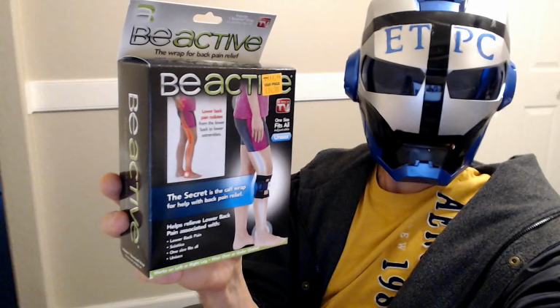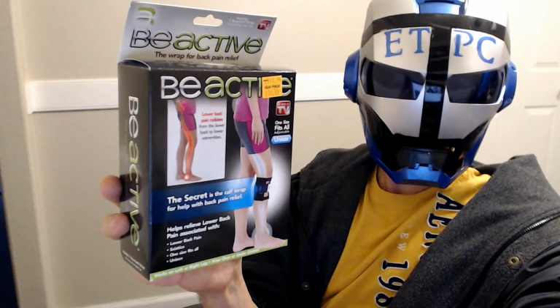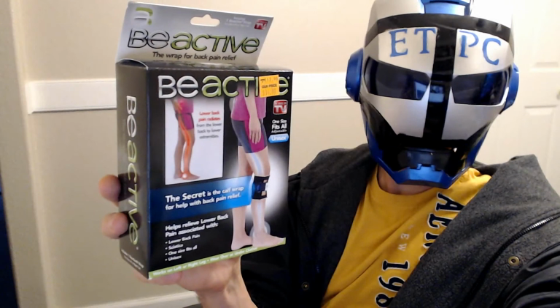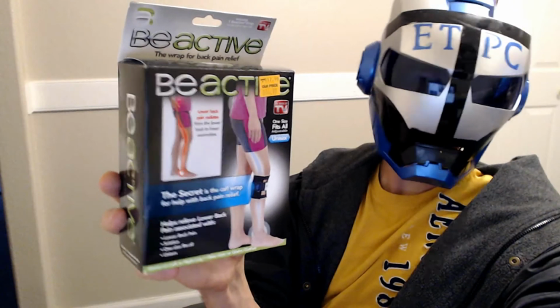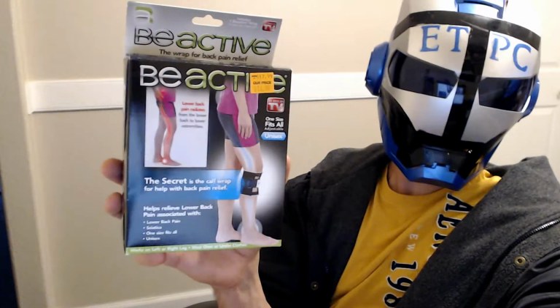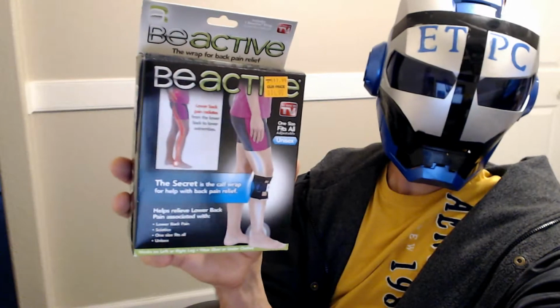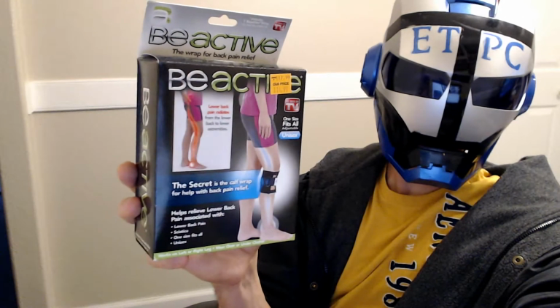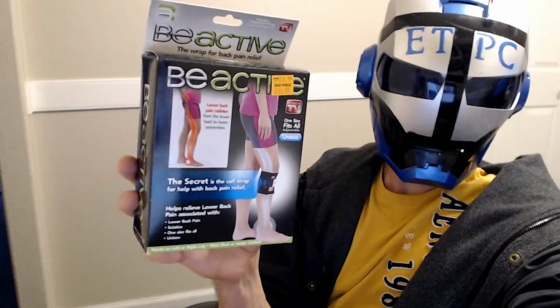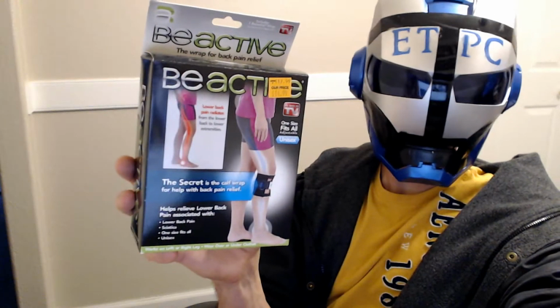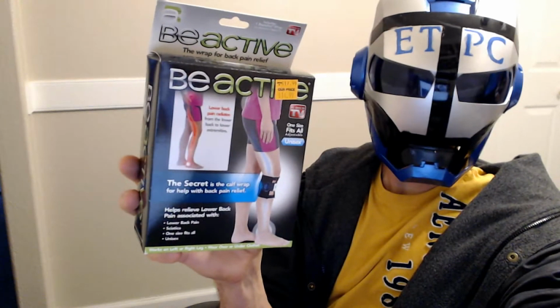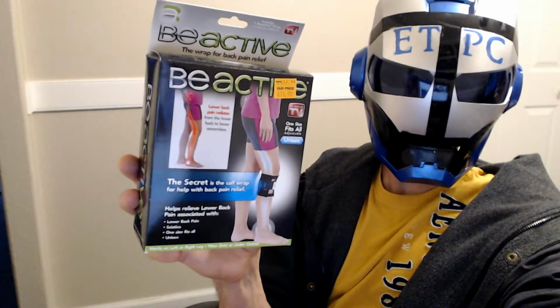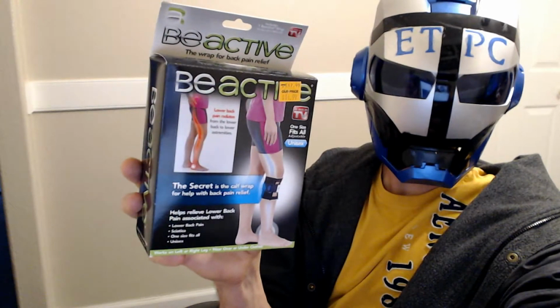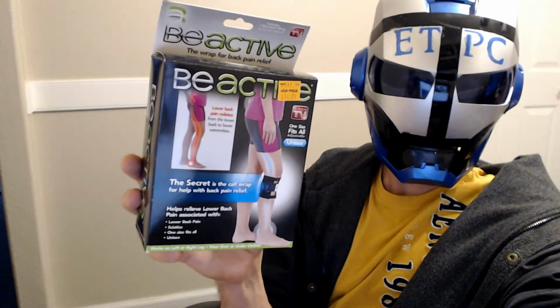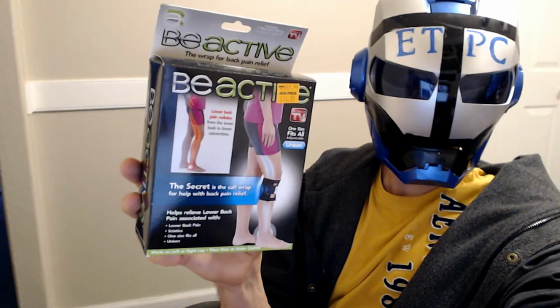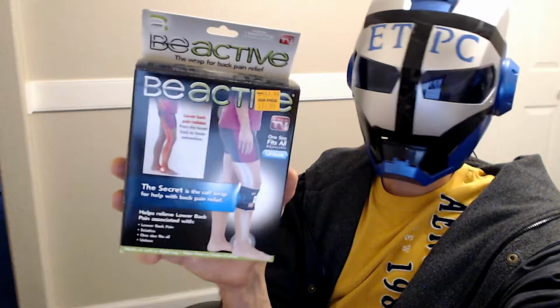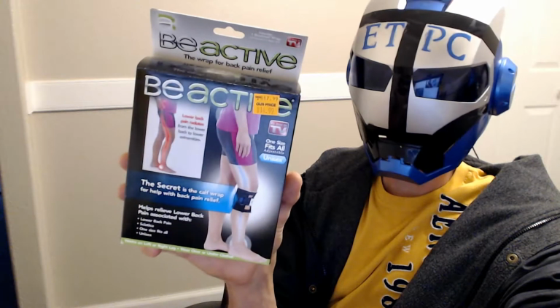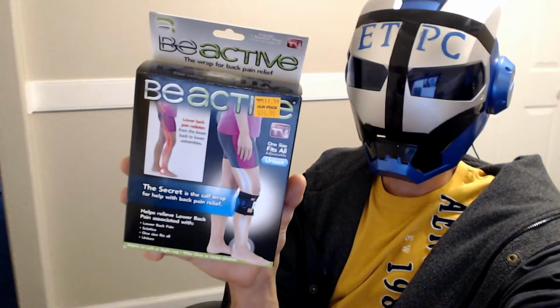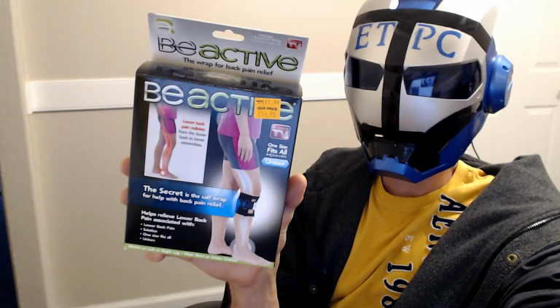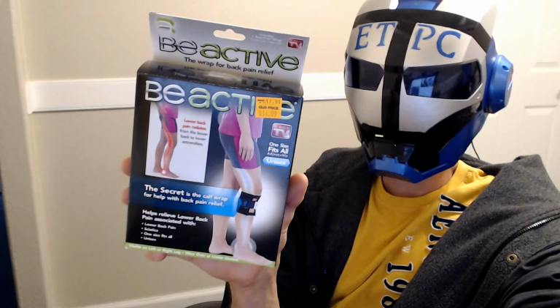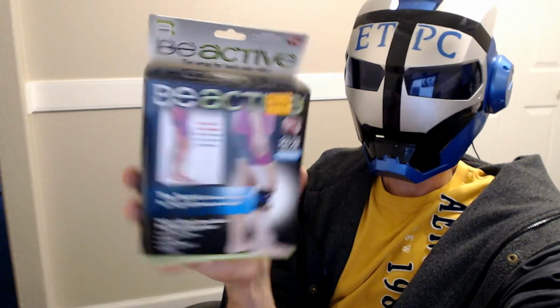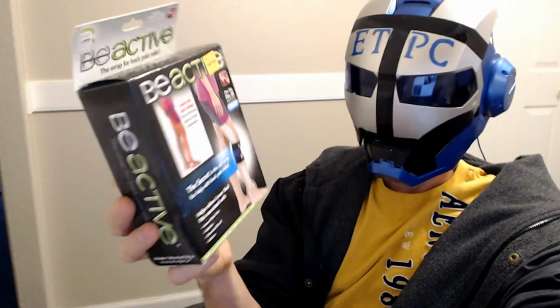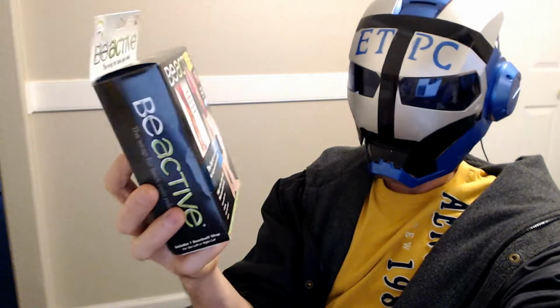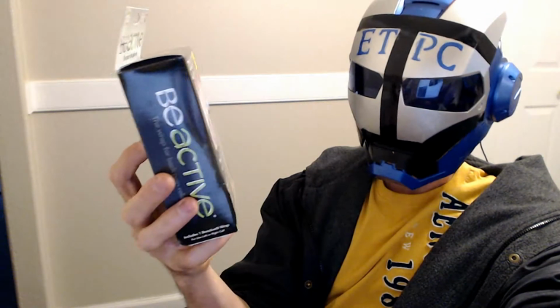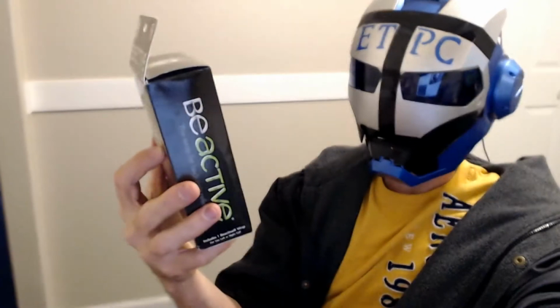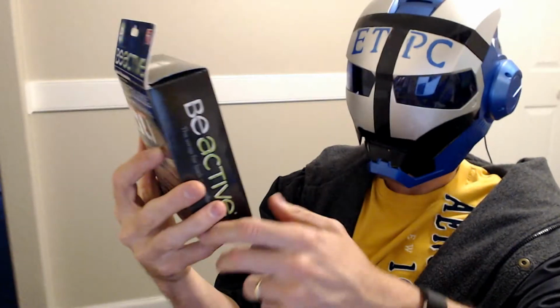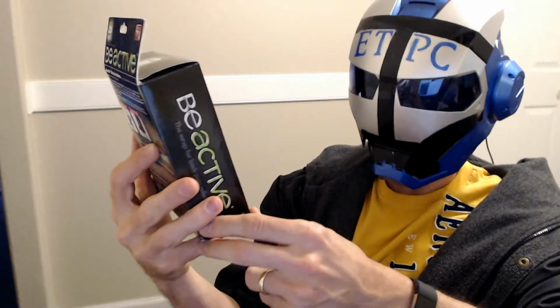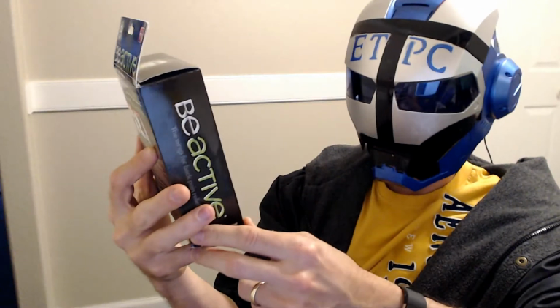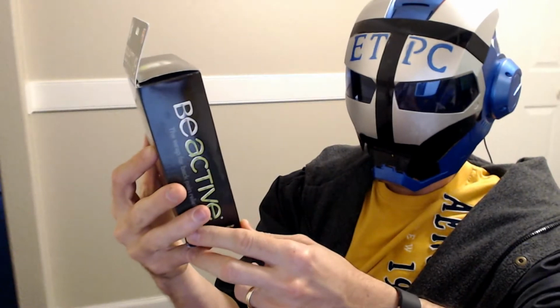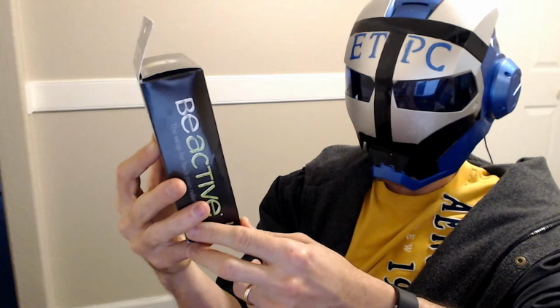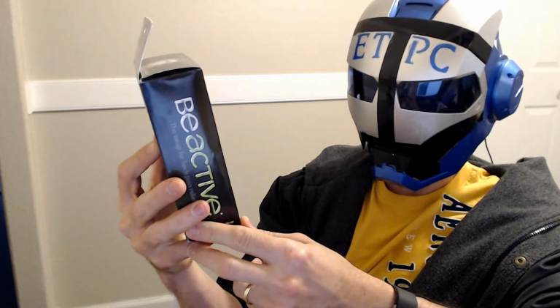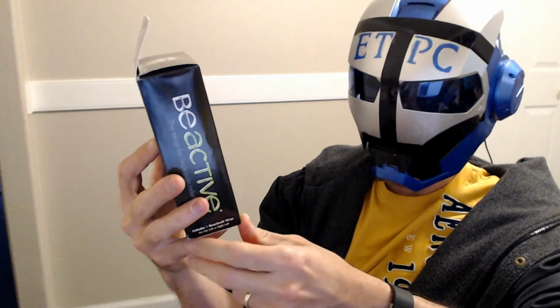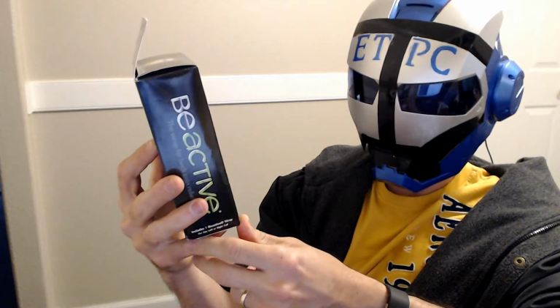Hey there friends, ETPC here checking out an As Seen On TV product. It's called Be Active and it's a wrap. It's supposed to help for lower back pain and sciatic pain.